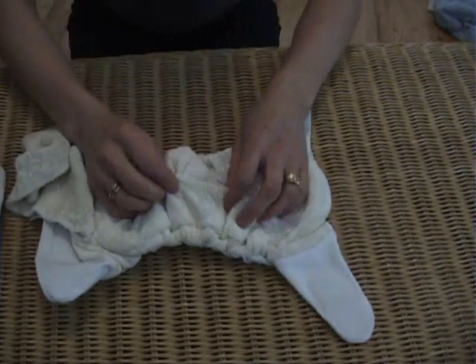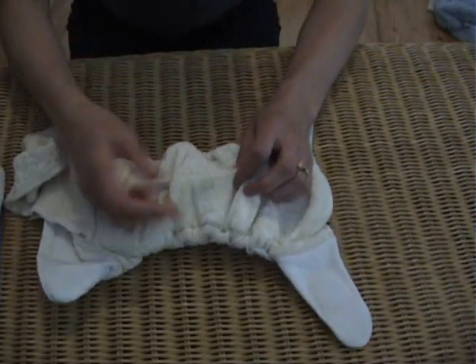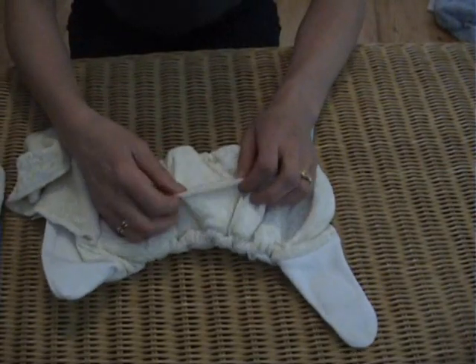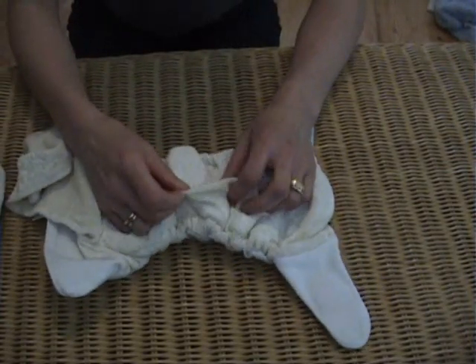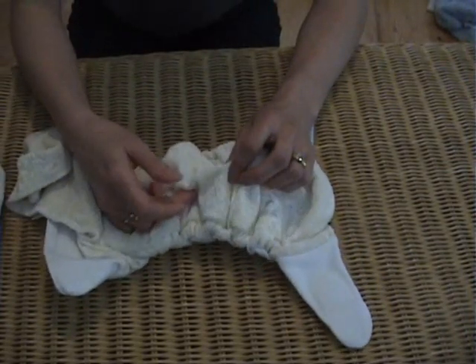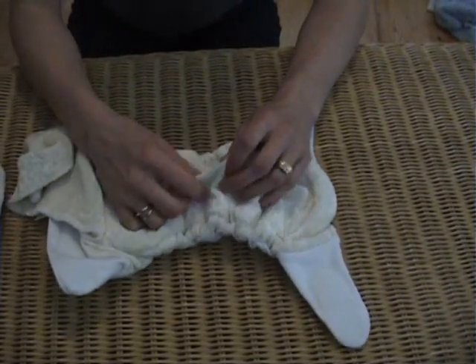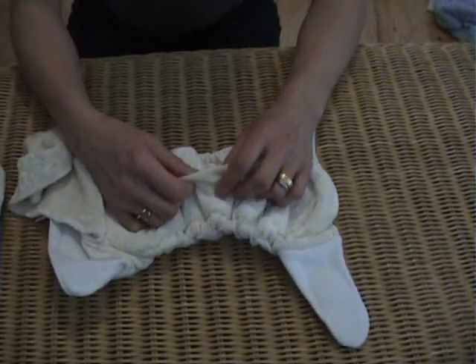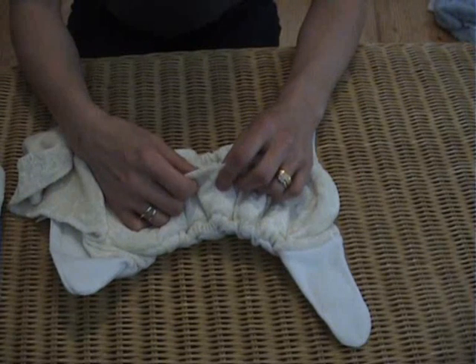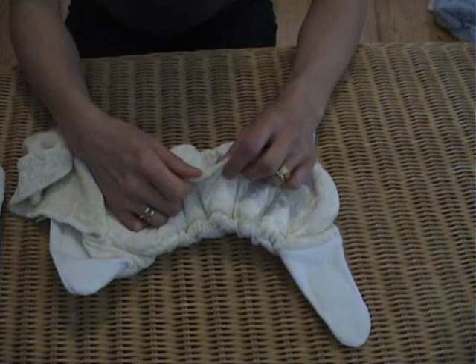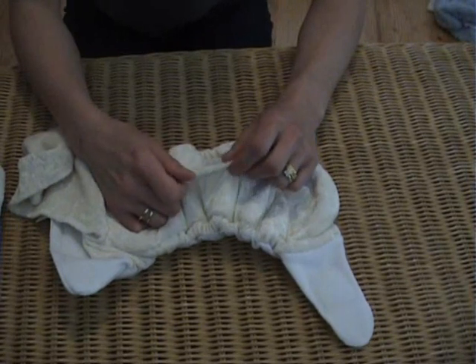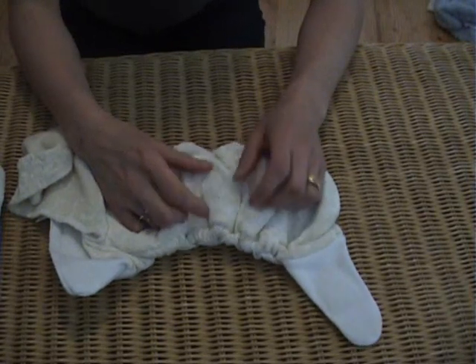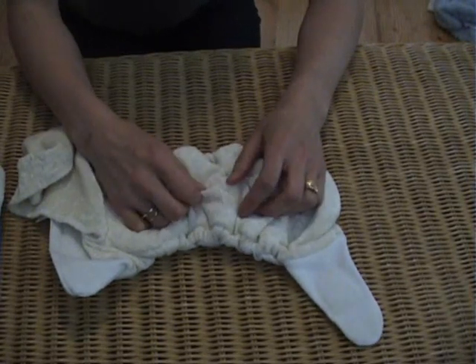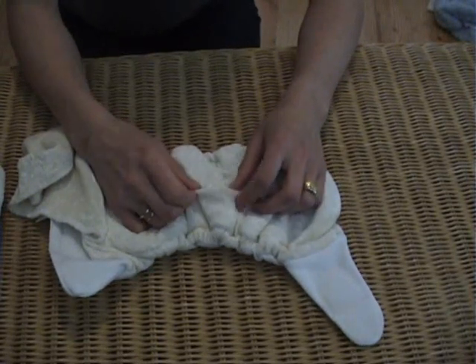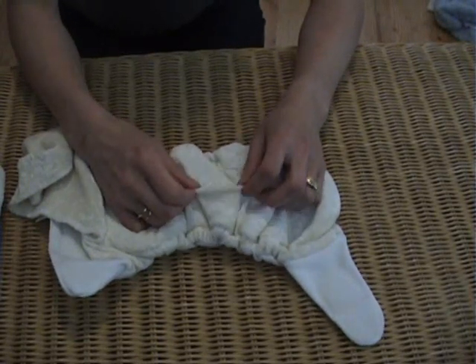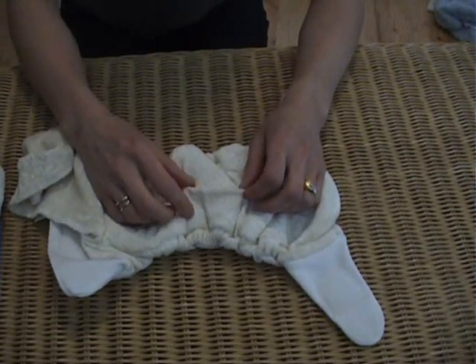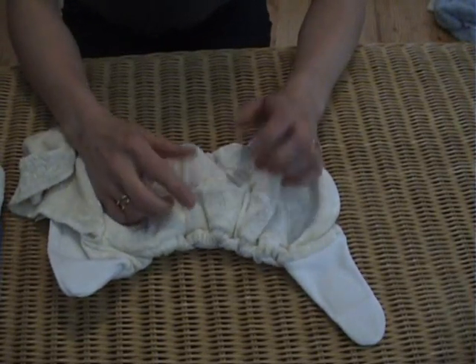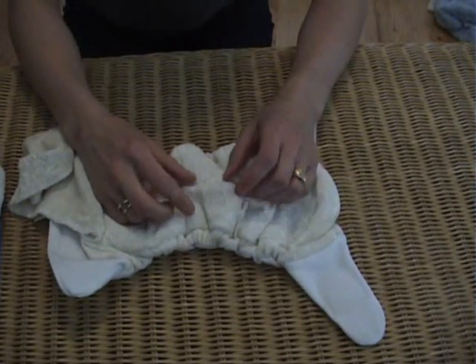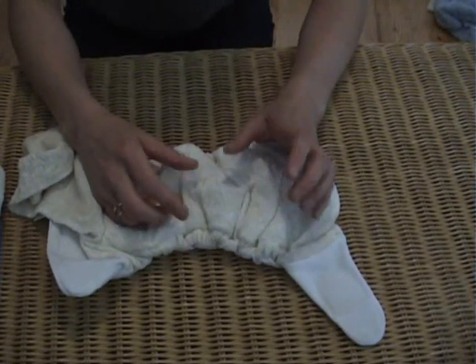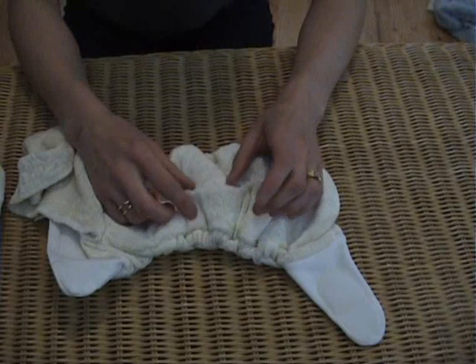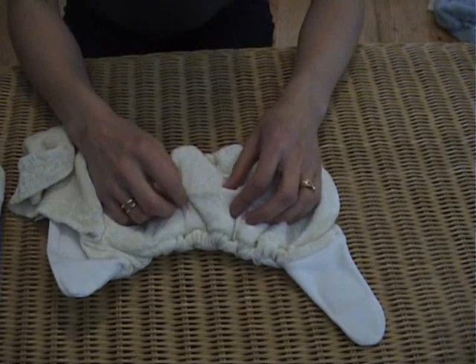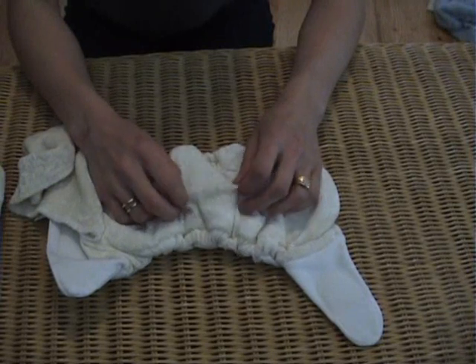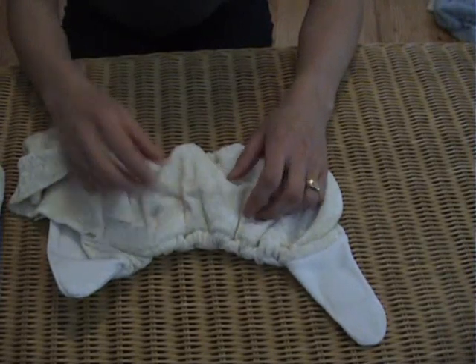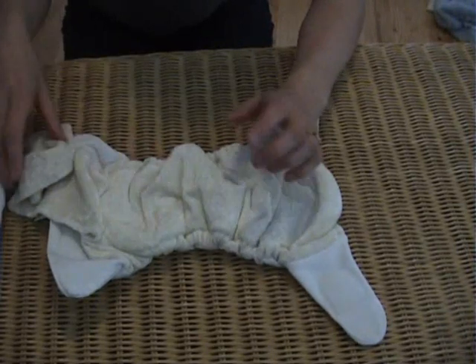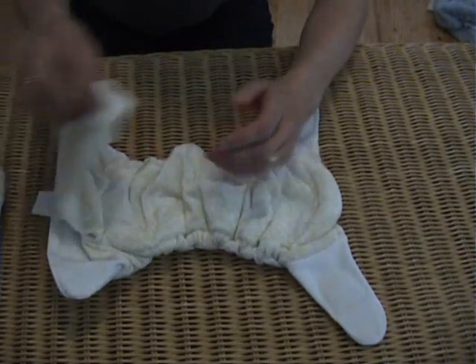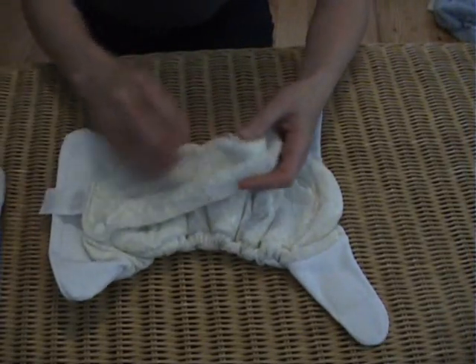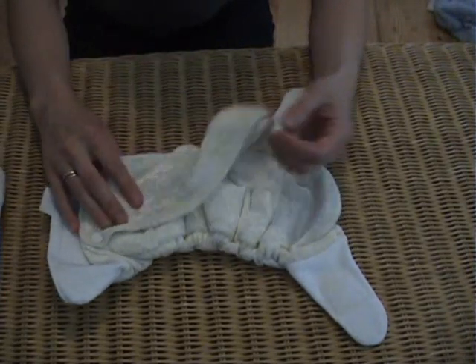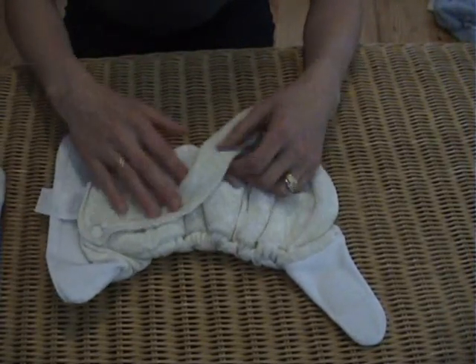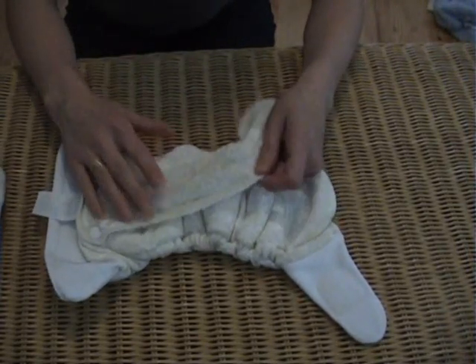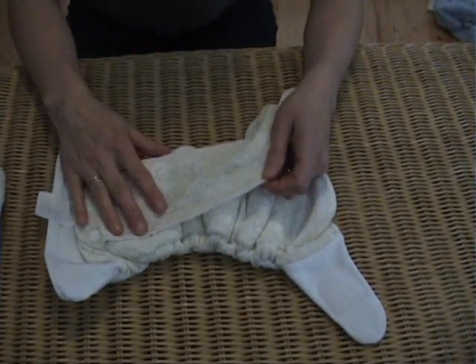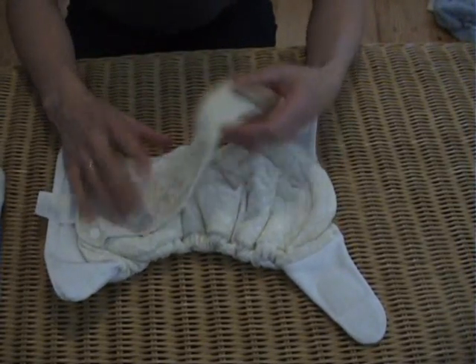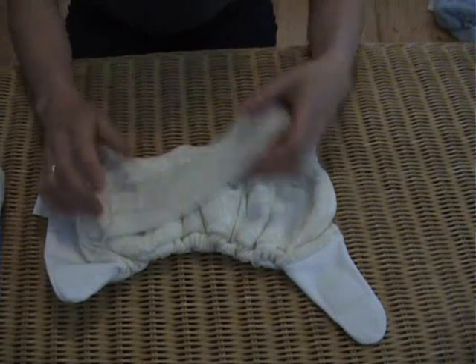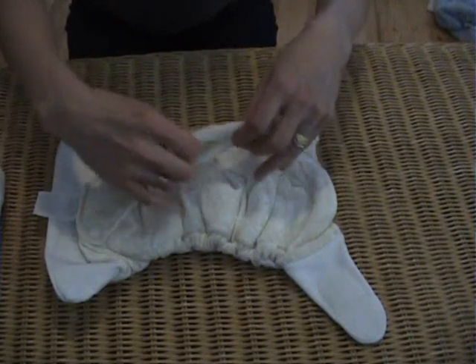Underneath the bamboo velour is a layer of microfiber. Microfiber is a man-made fibre but it dries very quickly. This makes it a great combination with bamboo, which is a slower drying fabric.